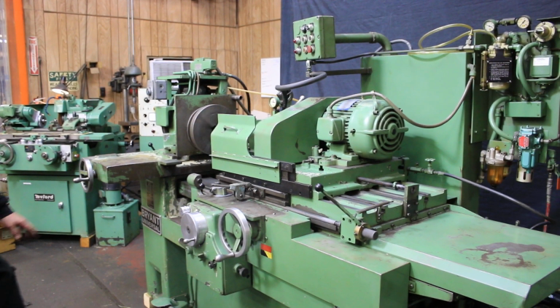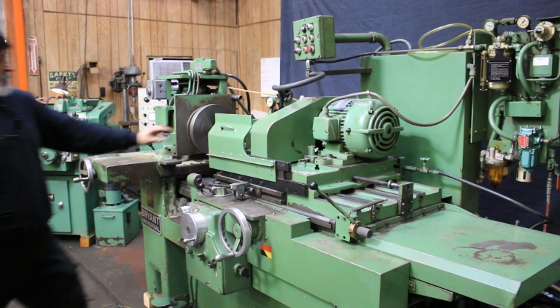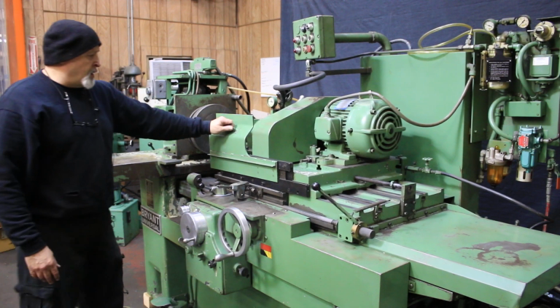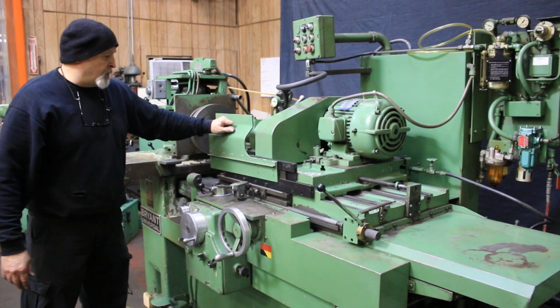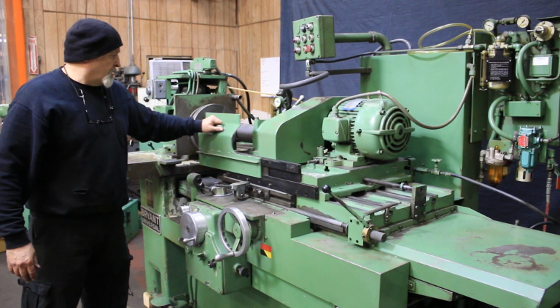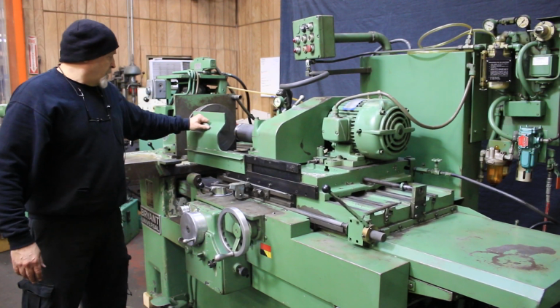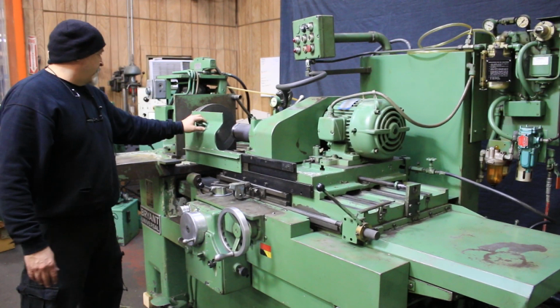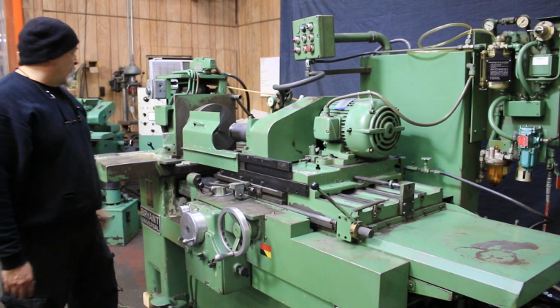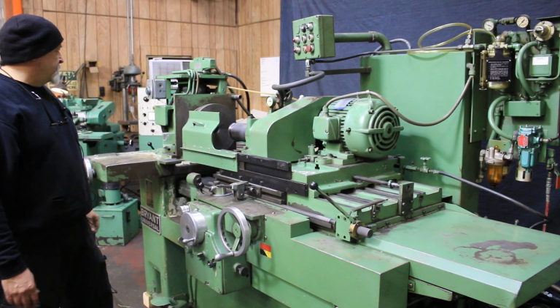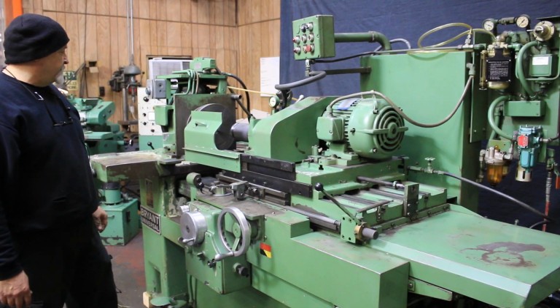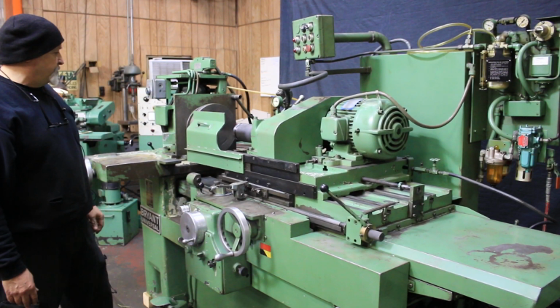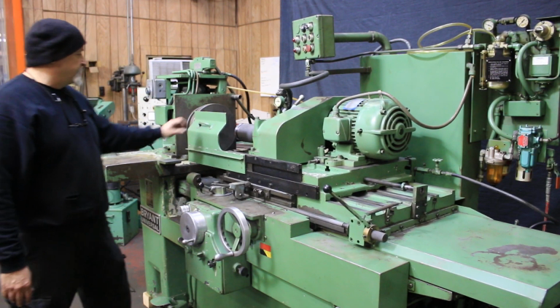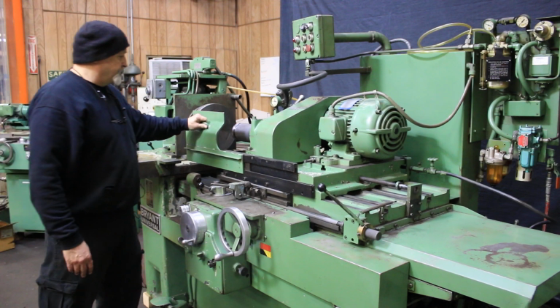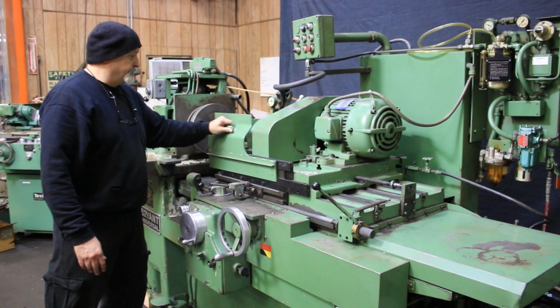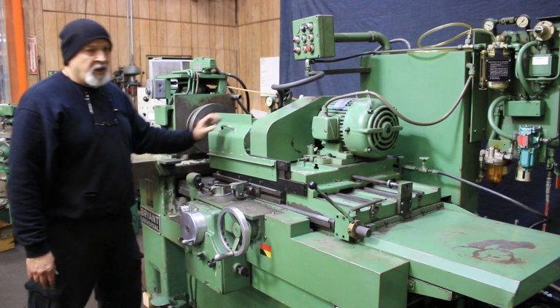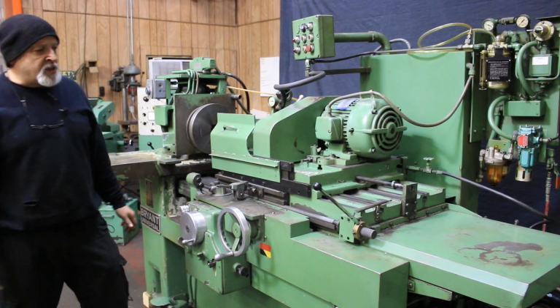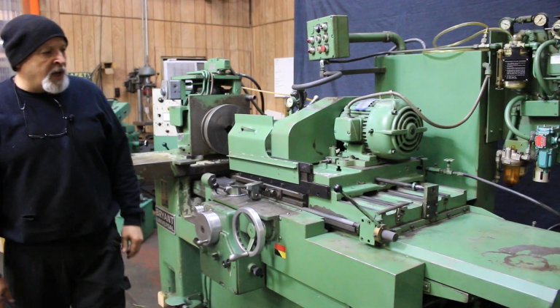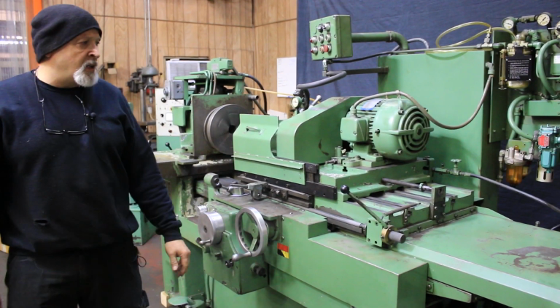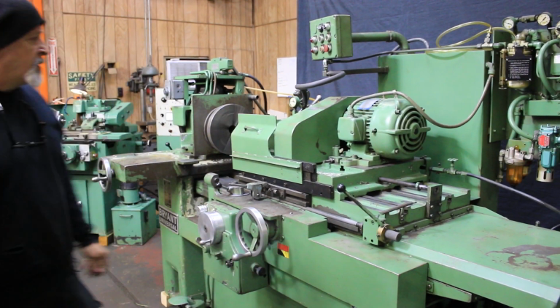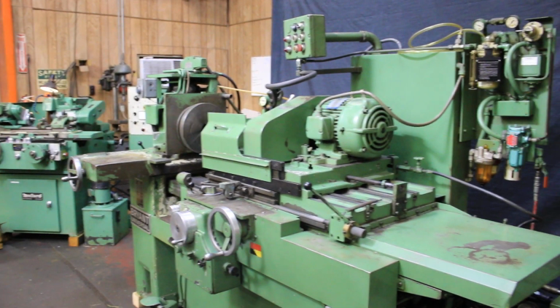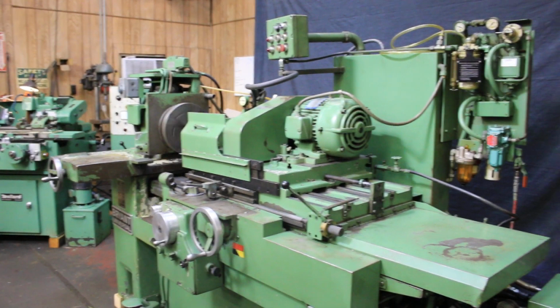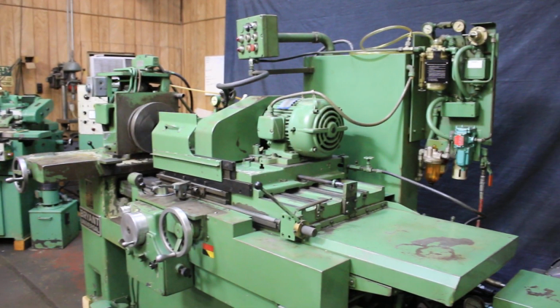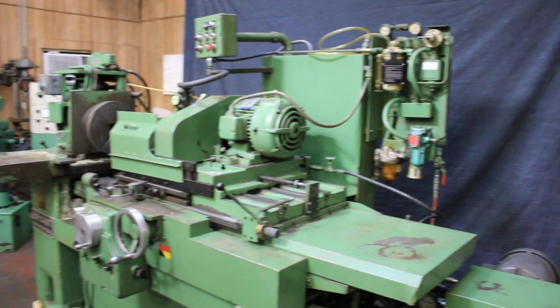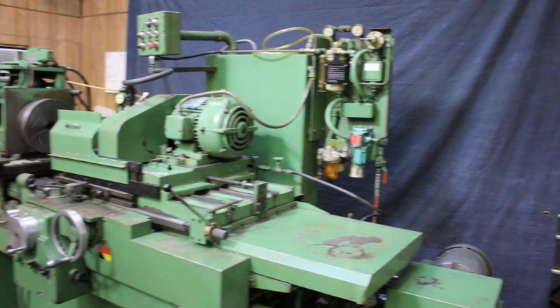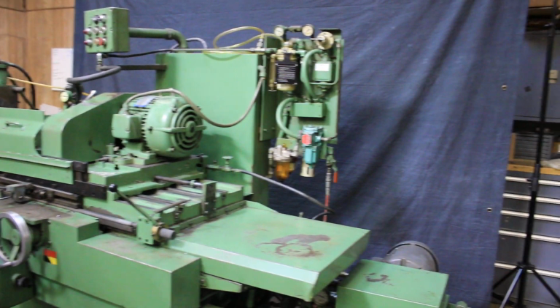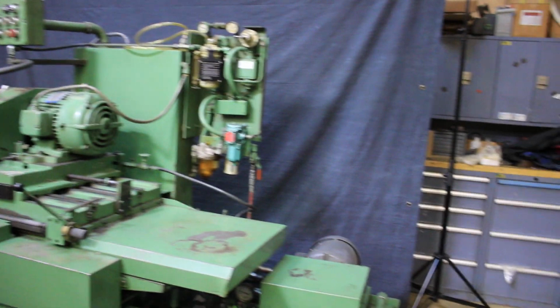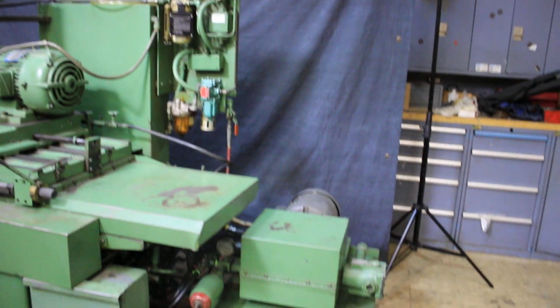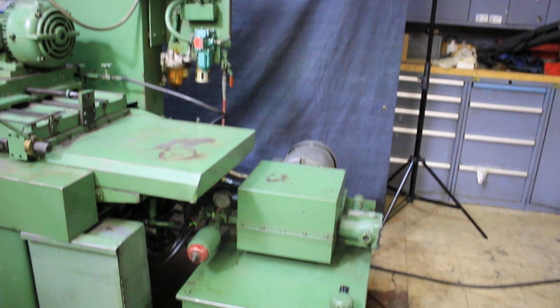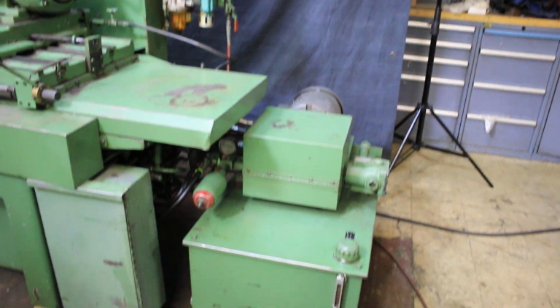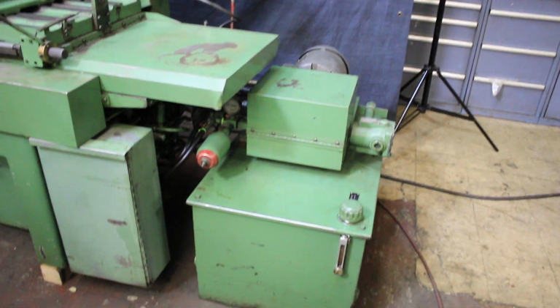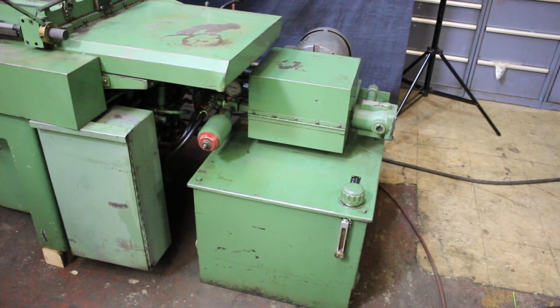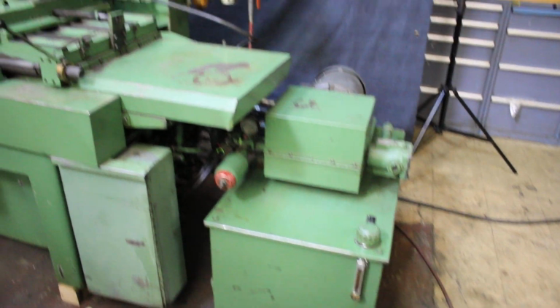It's got a little guard here for putting in front of your work. That's the Bryant ID Grinder, also known as the Chucking Grinder. Thank you very much.